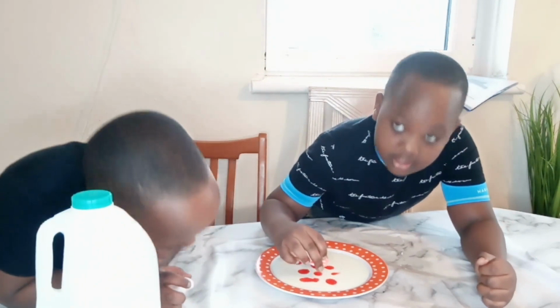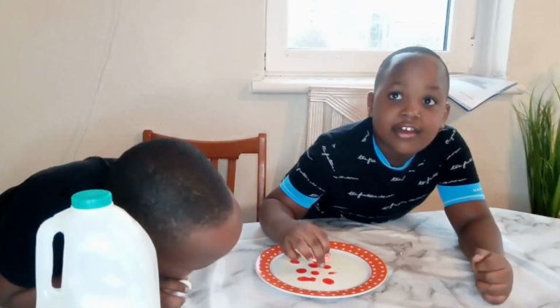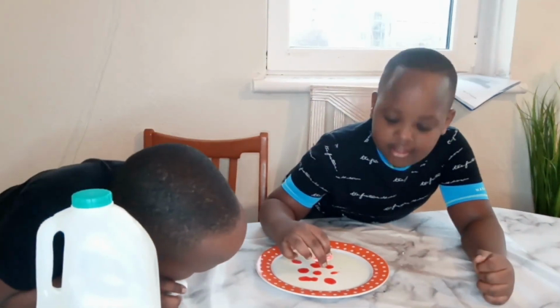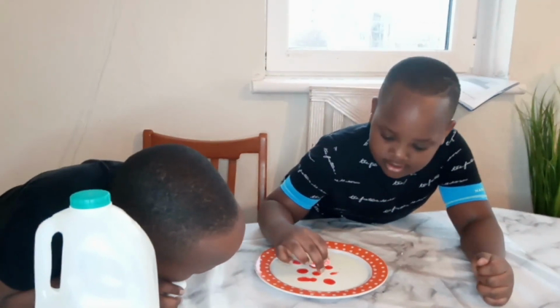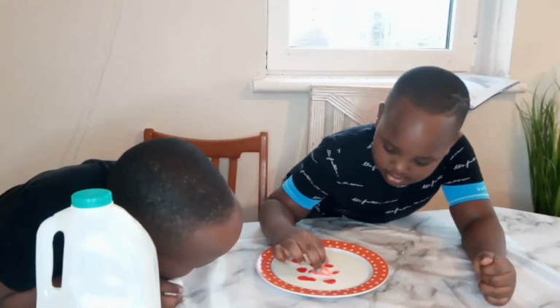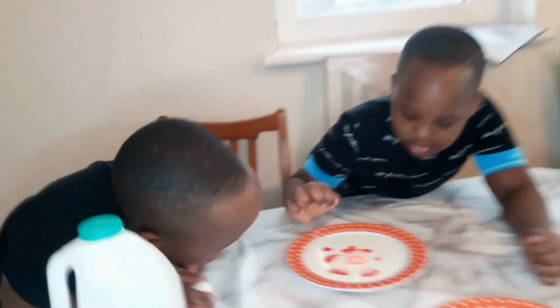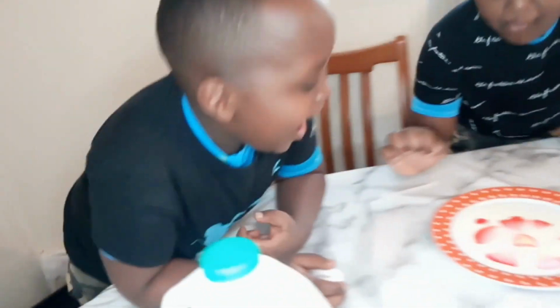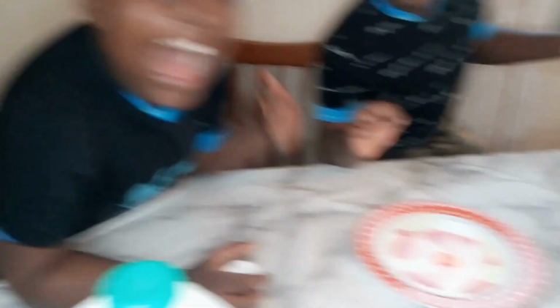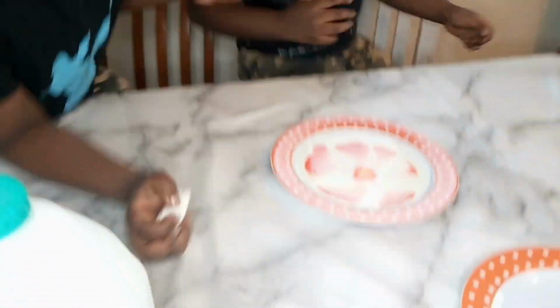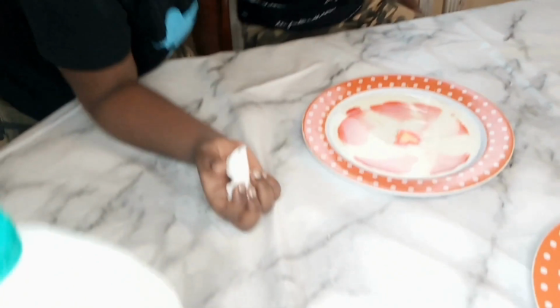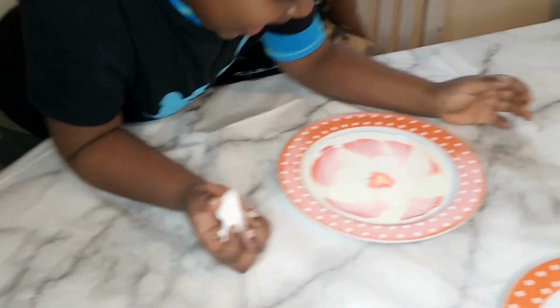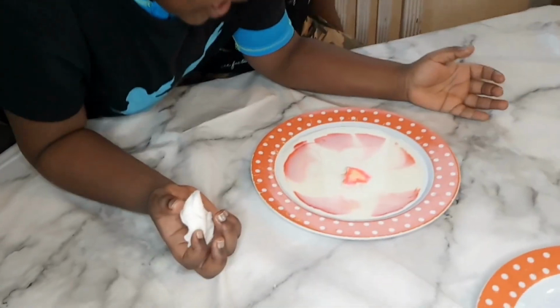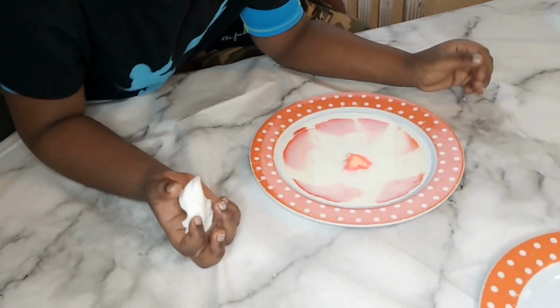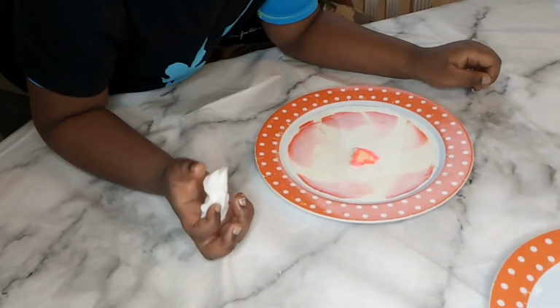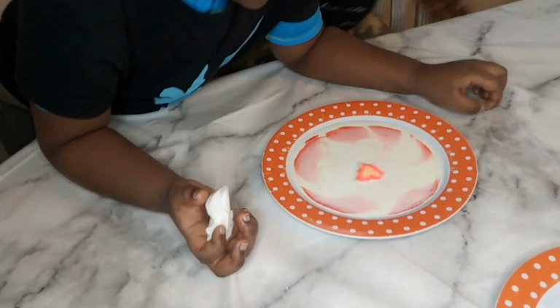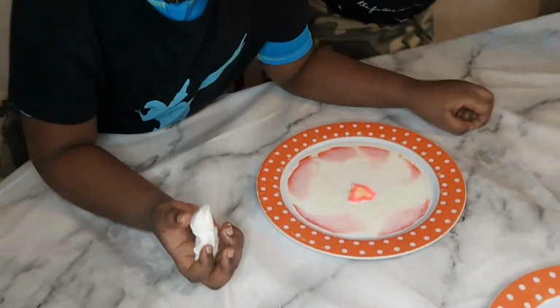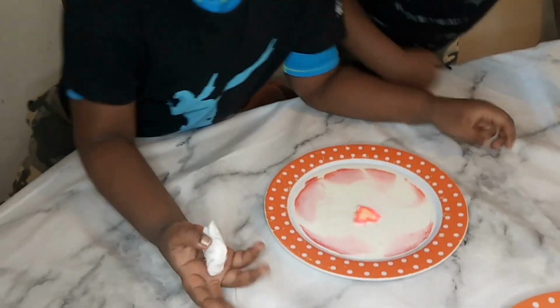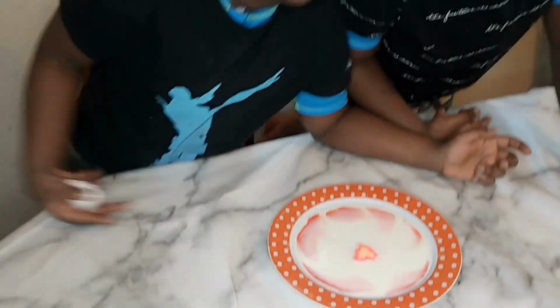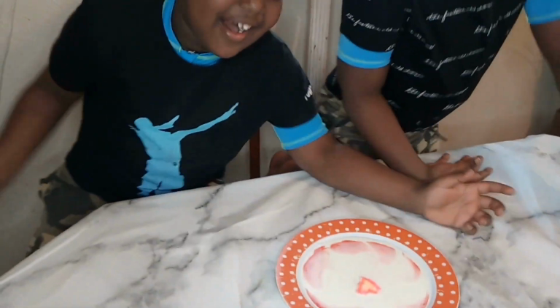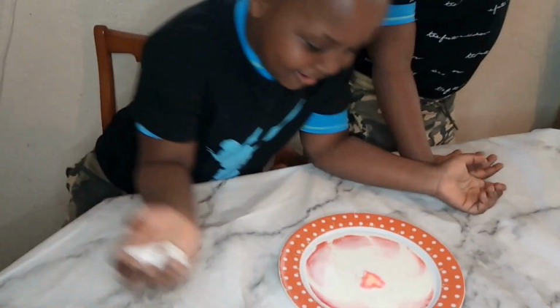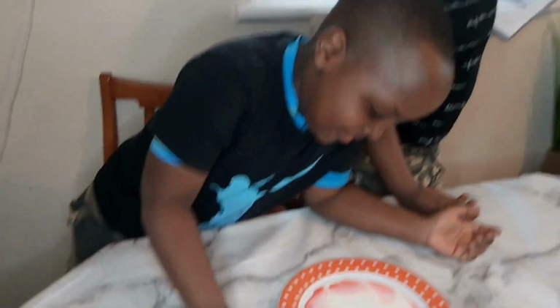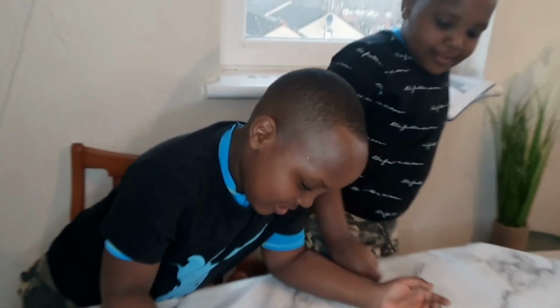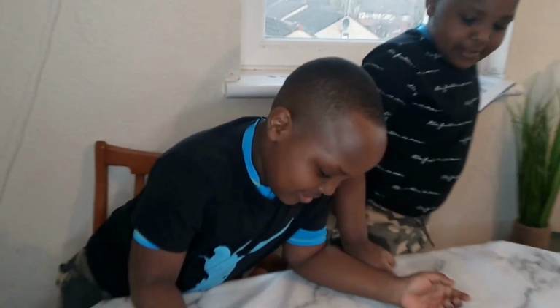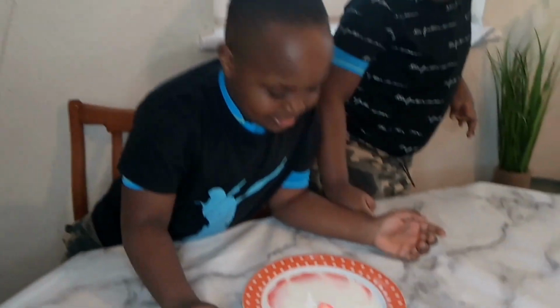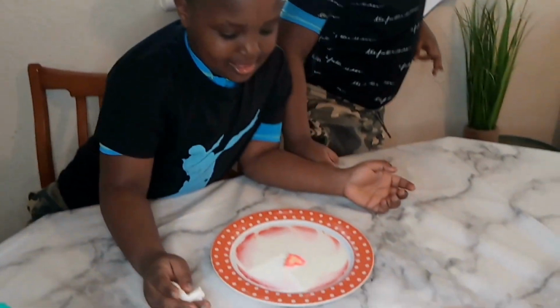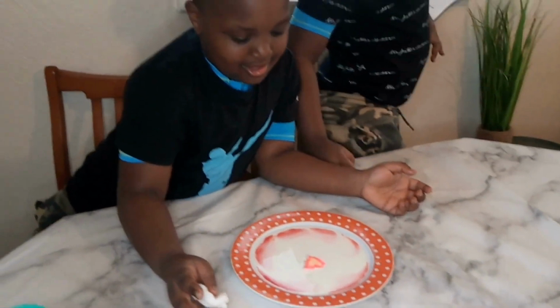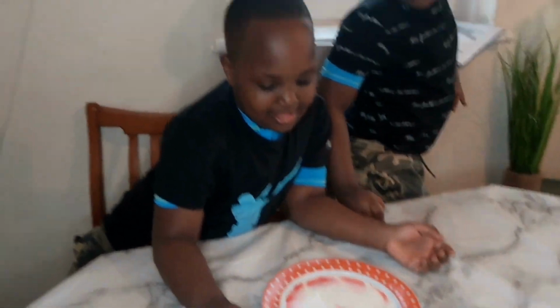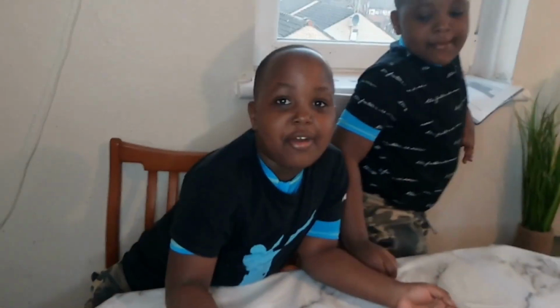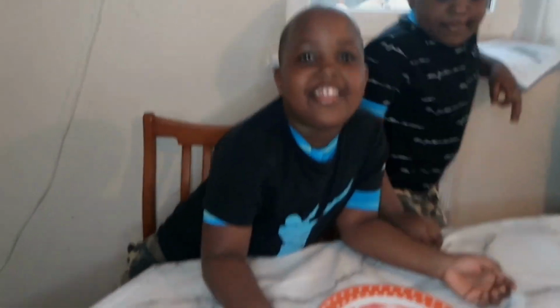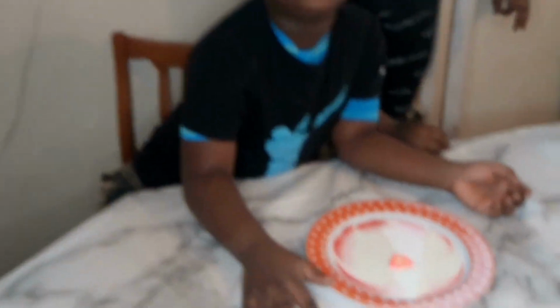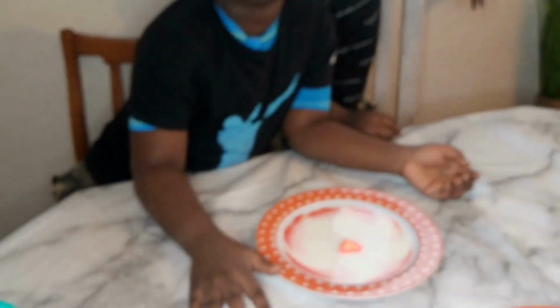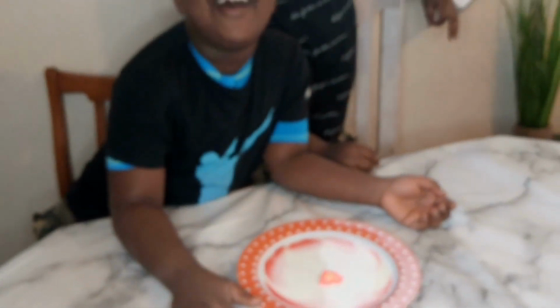Here? Yeah. Wow! It created the flower! Yeah!